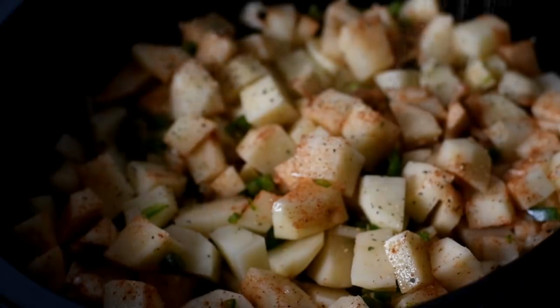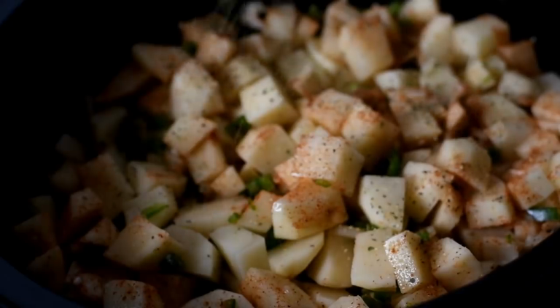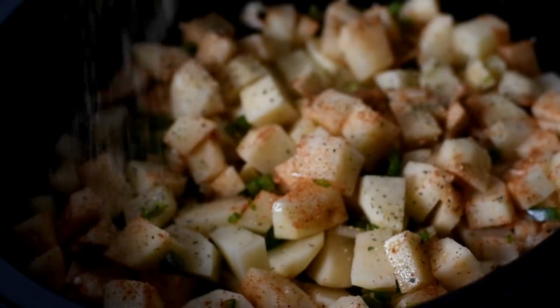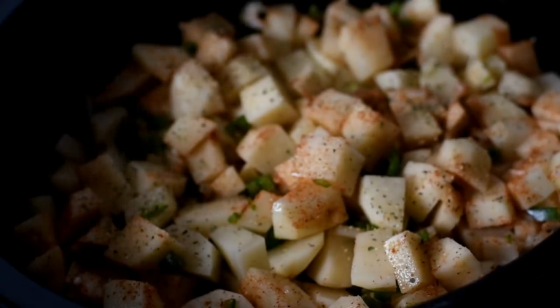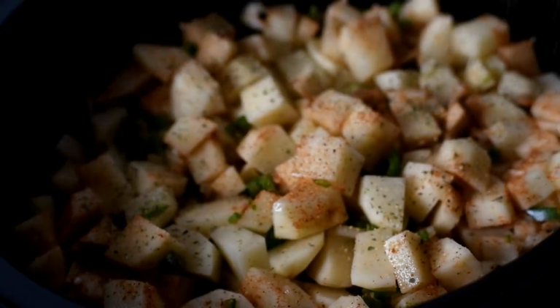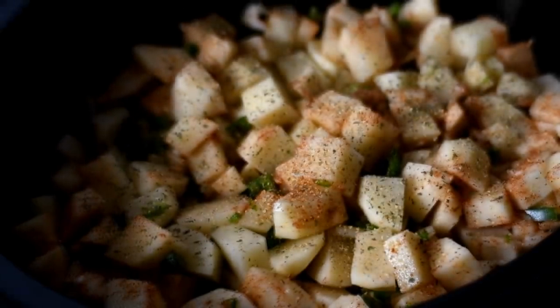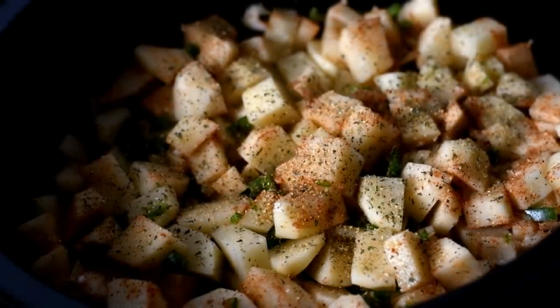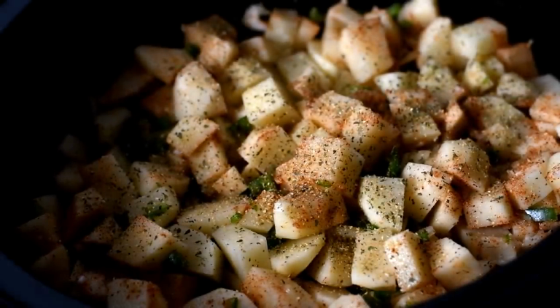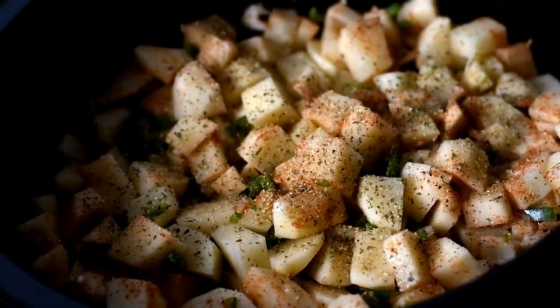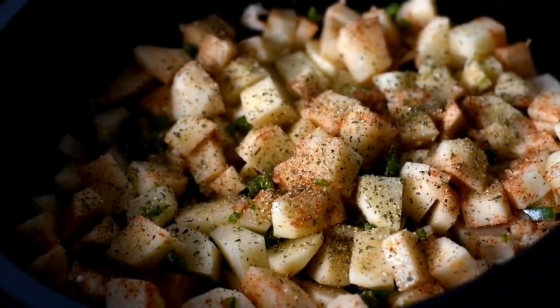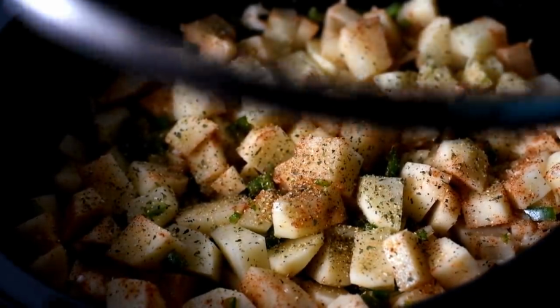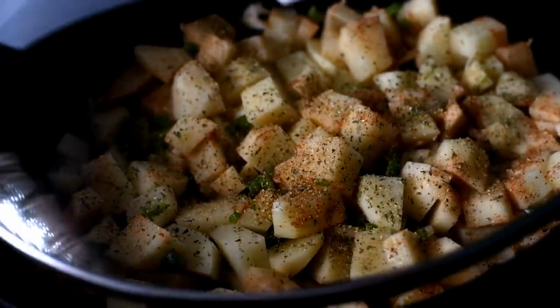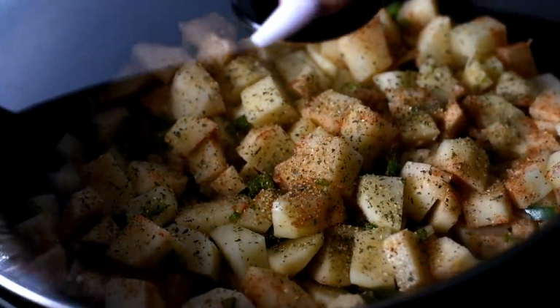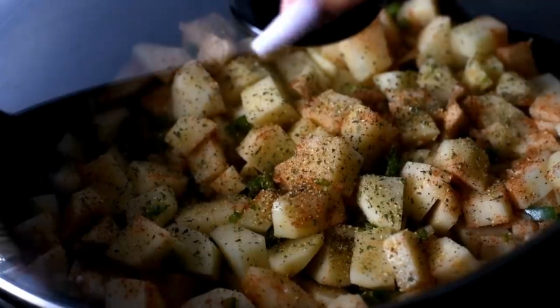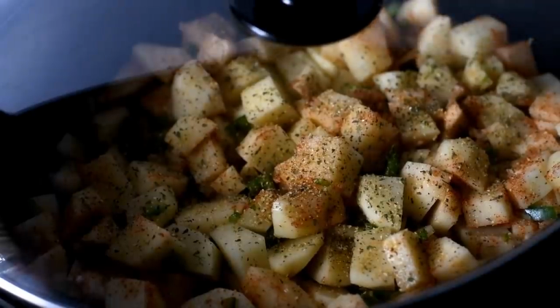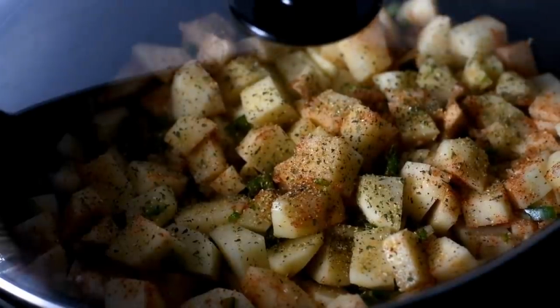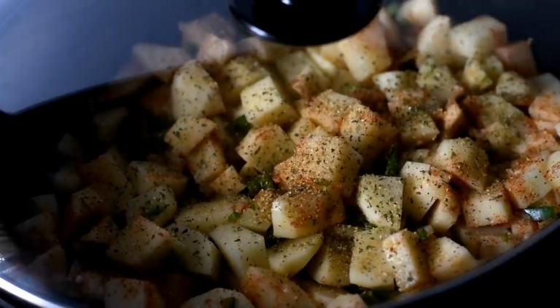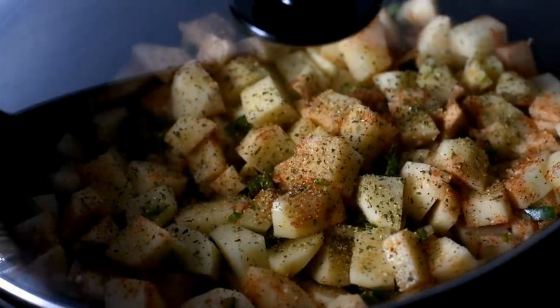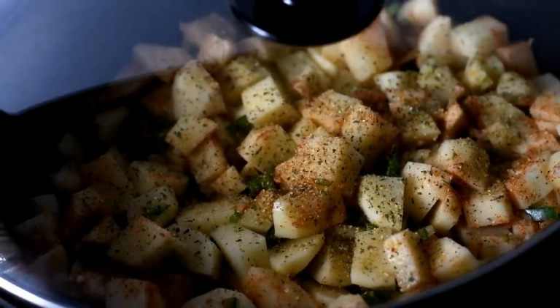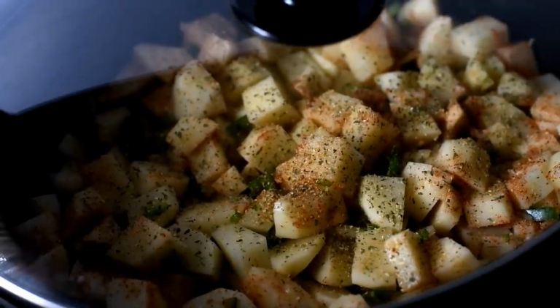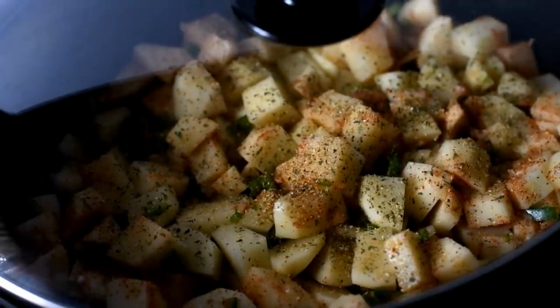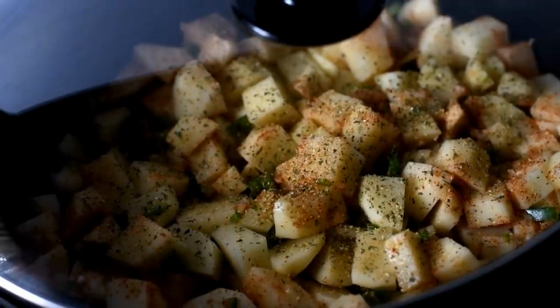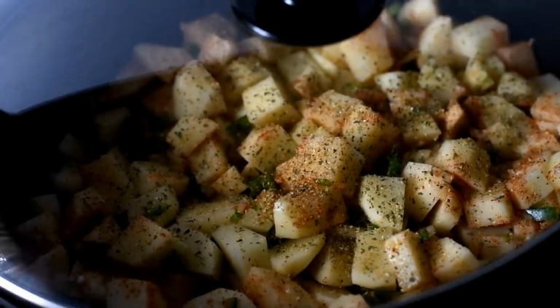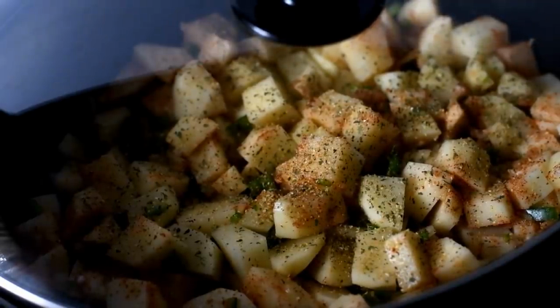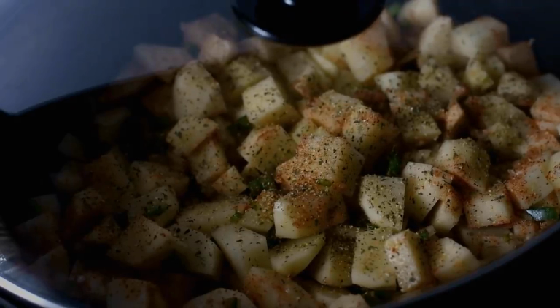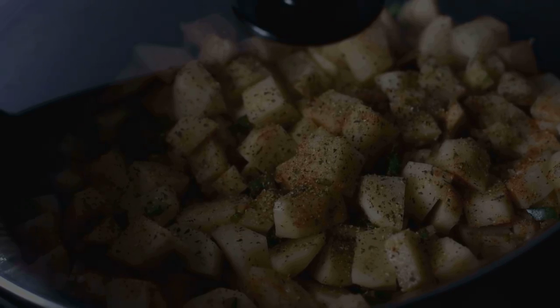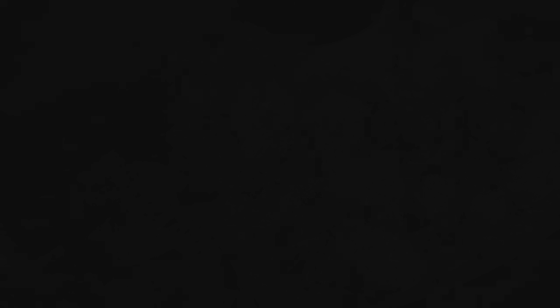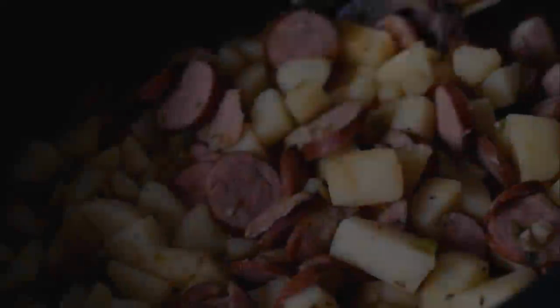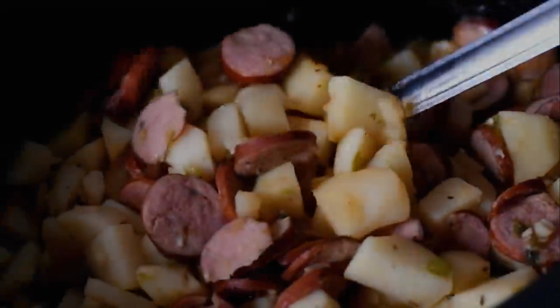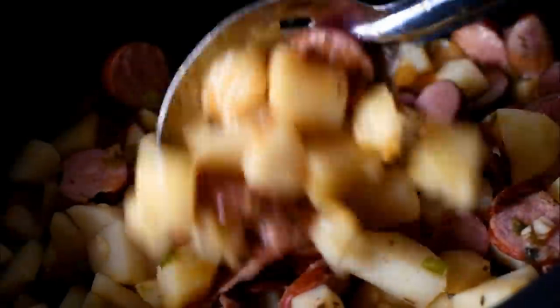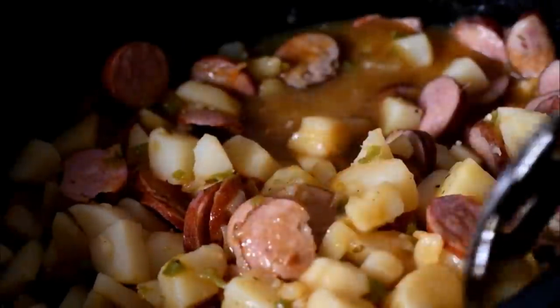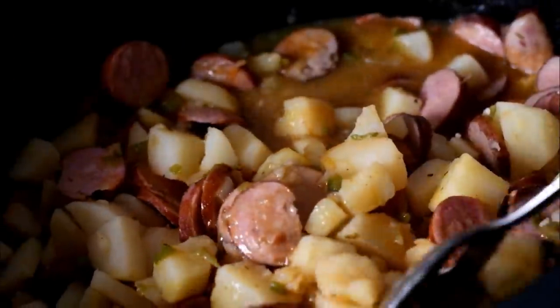You can use Italian seasoning if you'd like. Now we can just put the lid on and you have two options: you can cook on high for three hours or on low for six hours. After that everything is completely done.